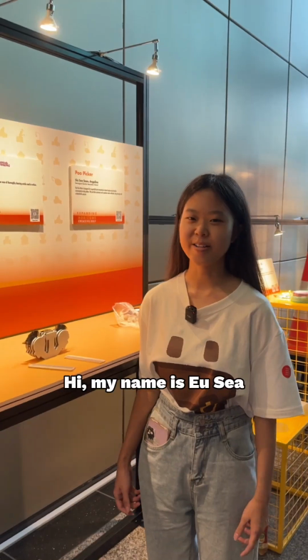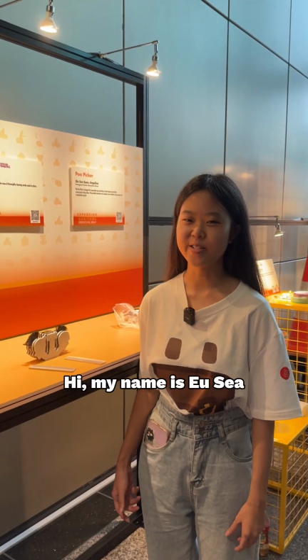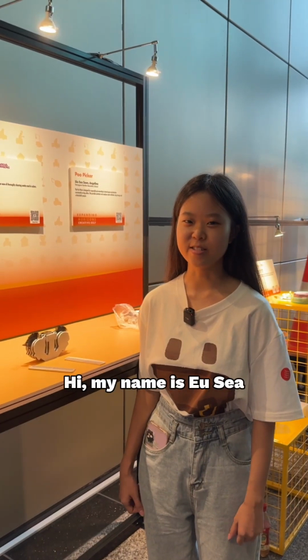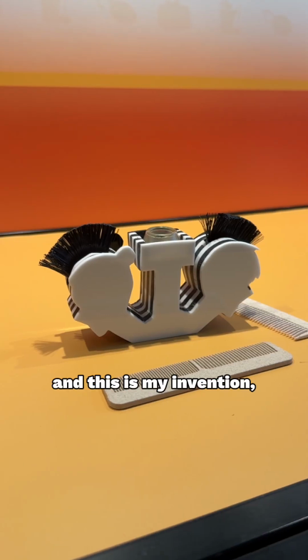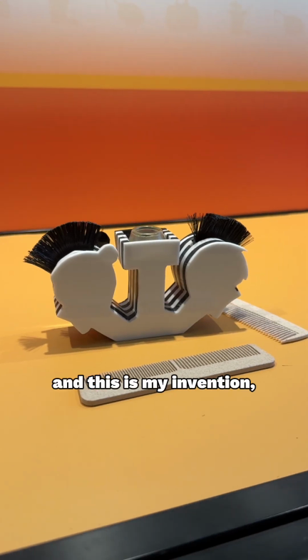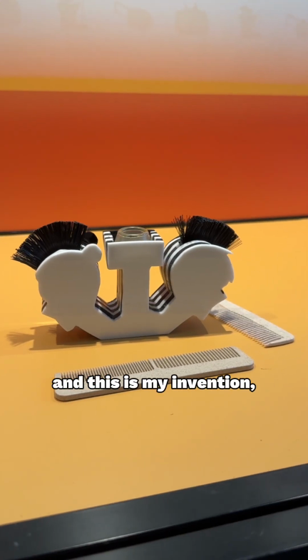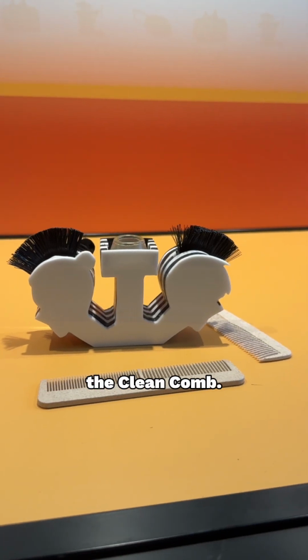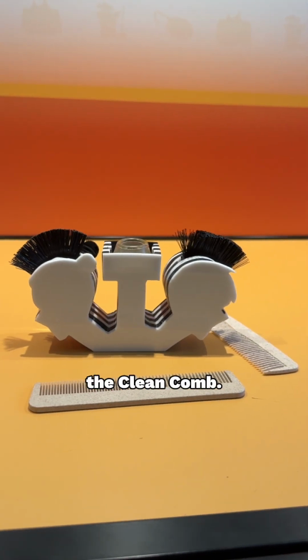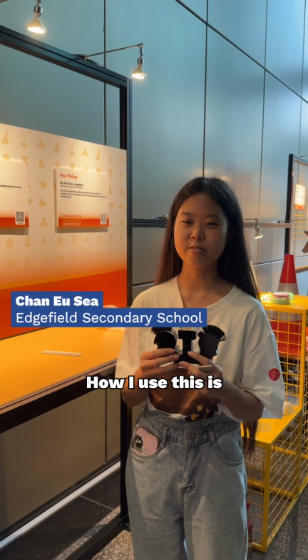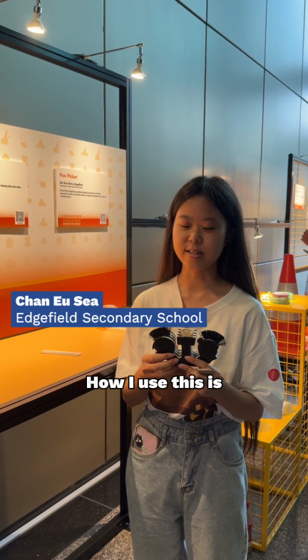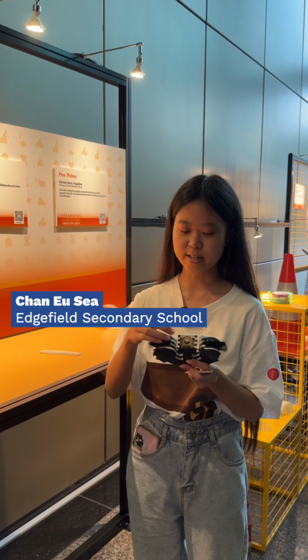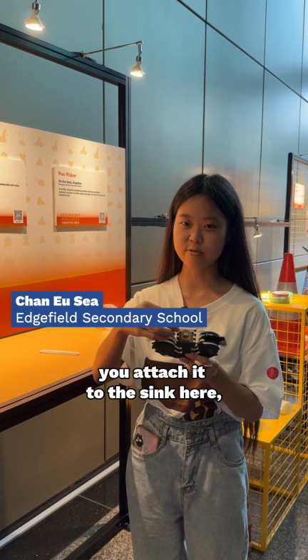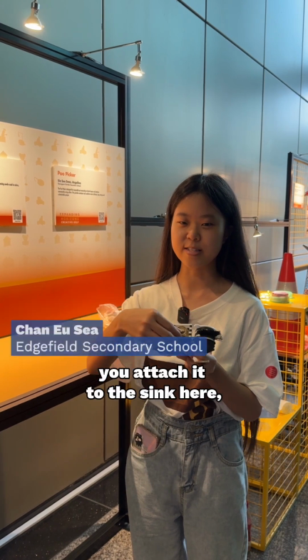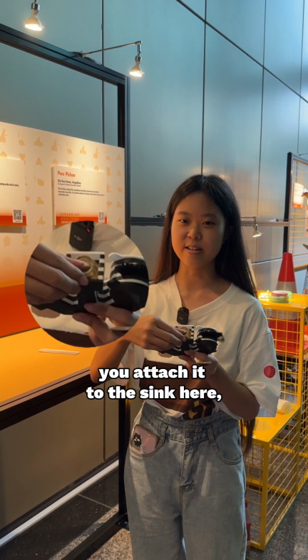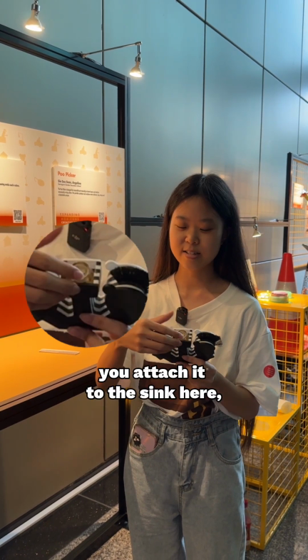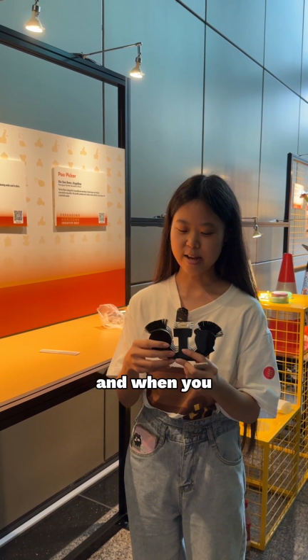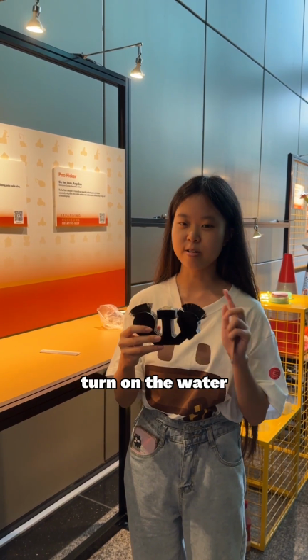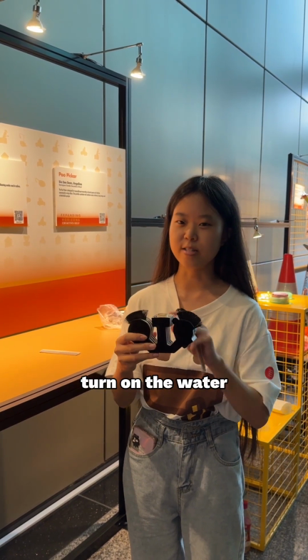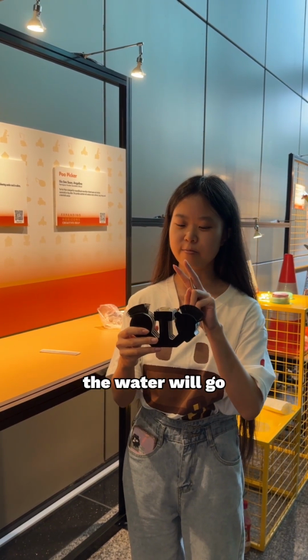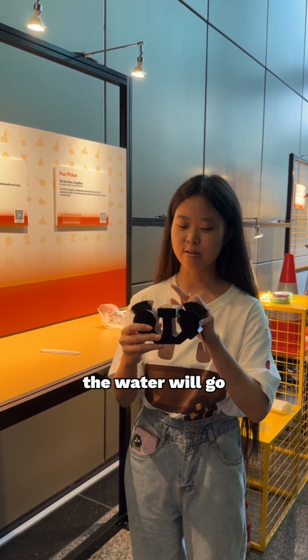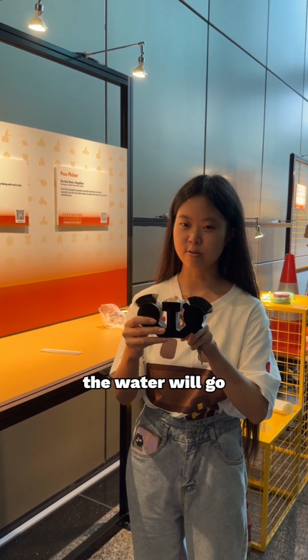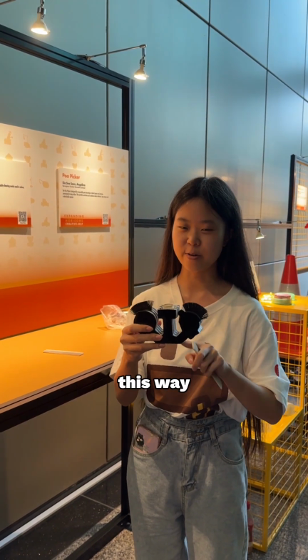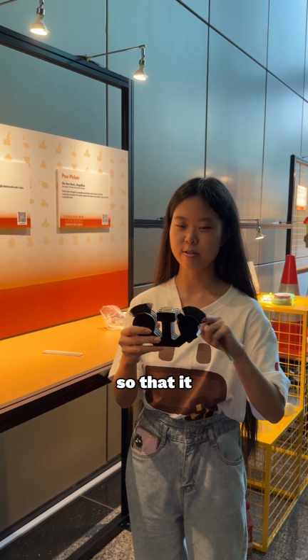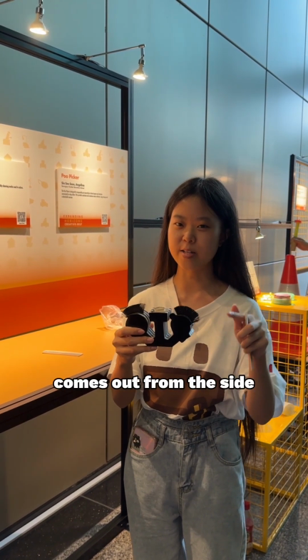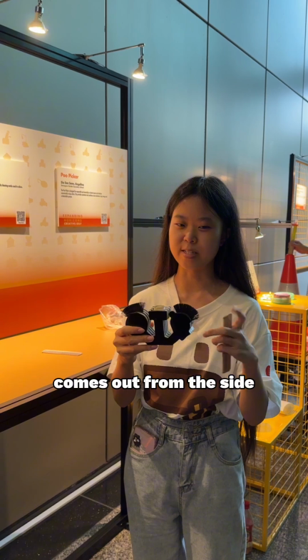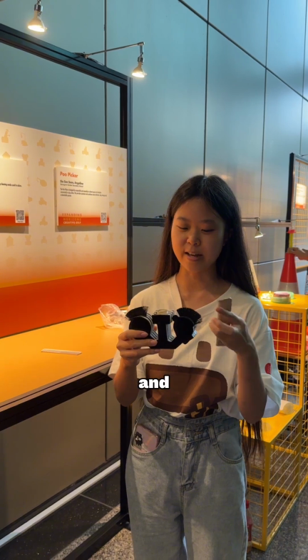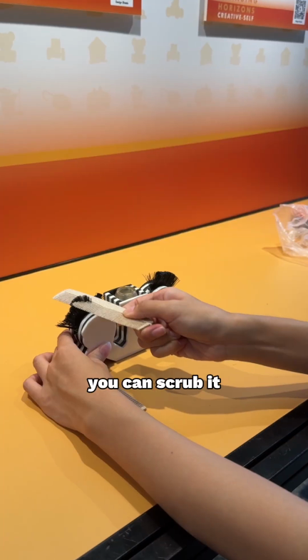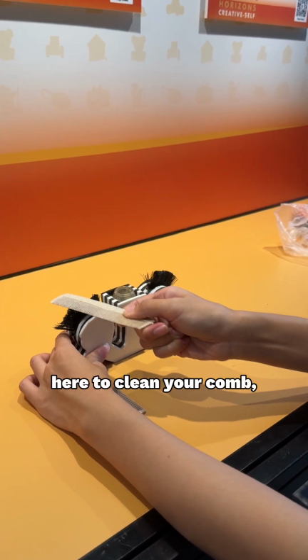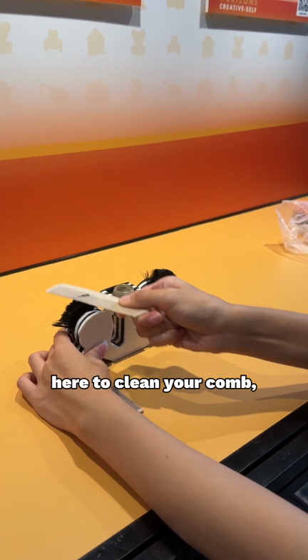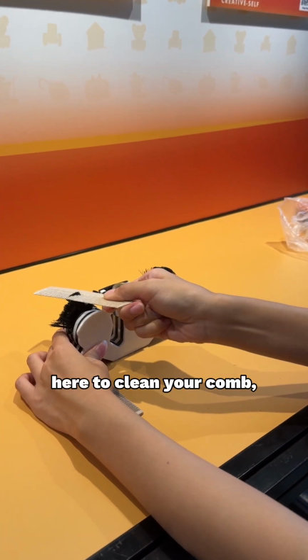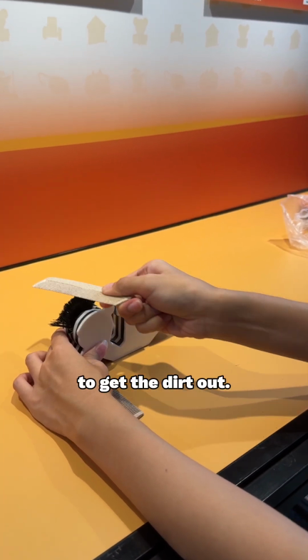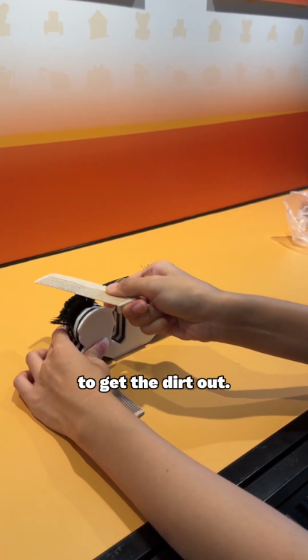Hi, my name is Yuzi and this is my invention, the Clean Comb. How I use this is you attach it to the sink here, and when you turn the water, the water will go this way so that it comes out from the side, and you can scrub it here to clean your comb and get the dirt out.